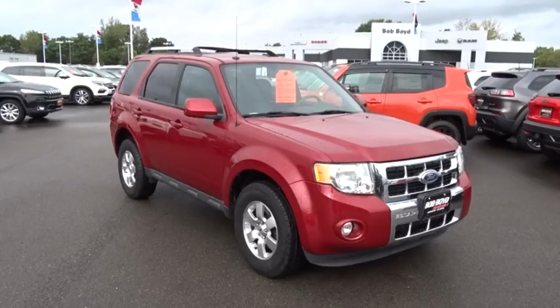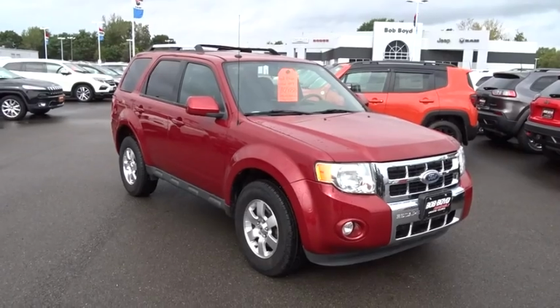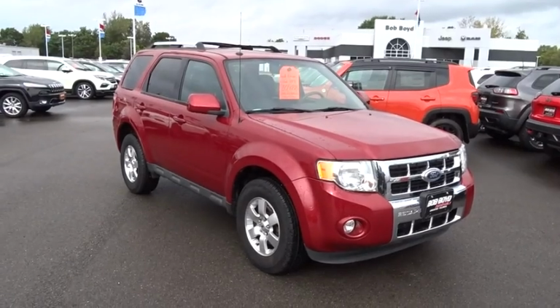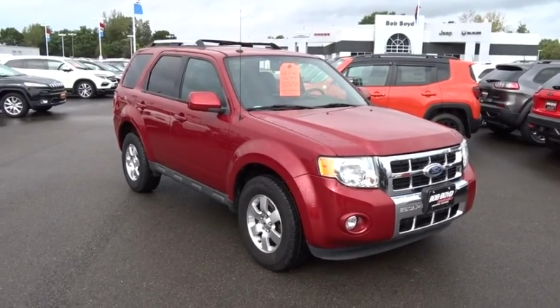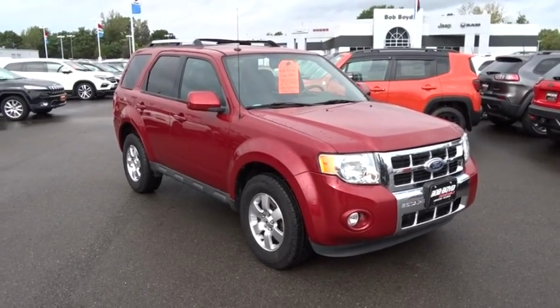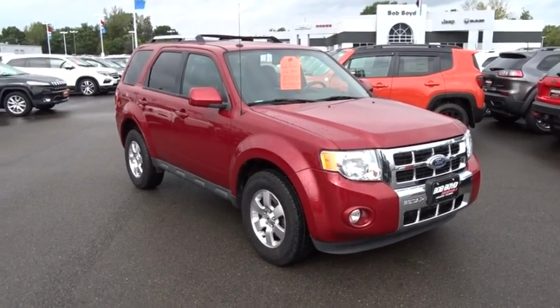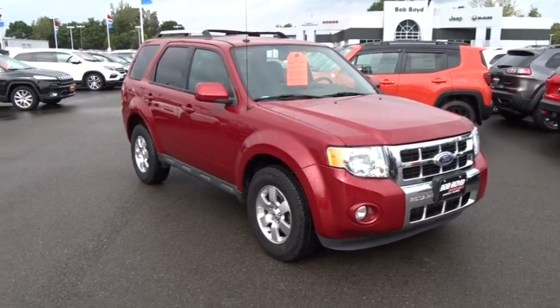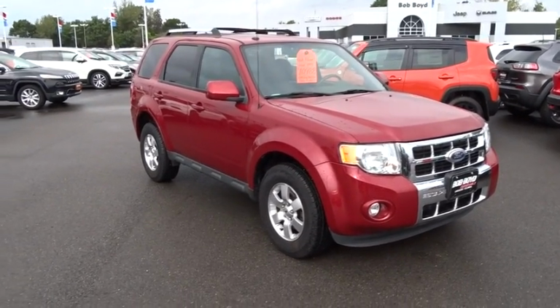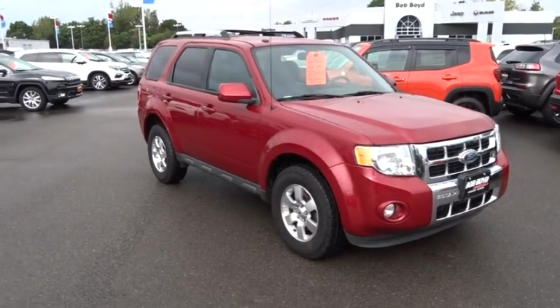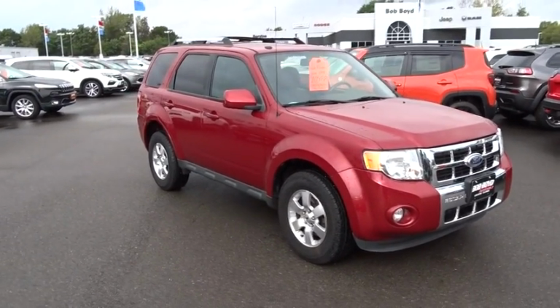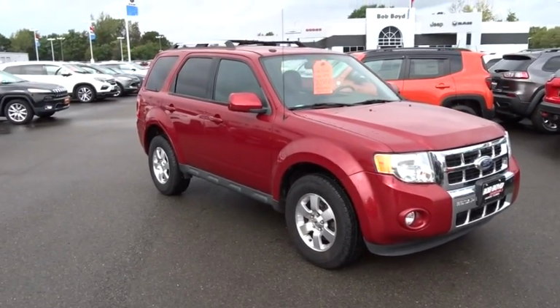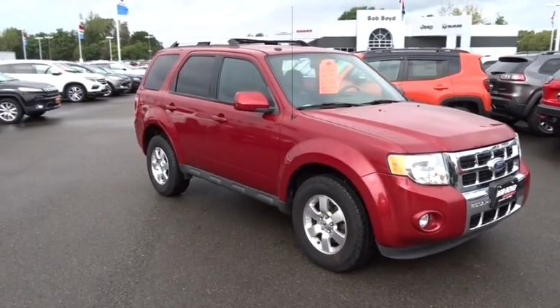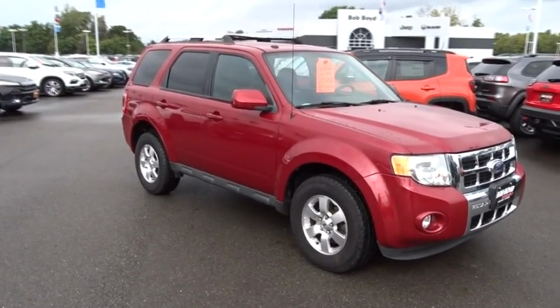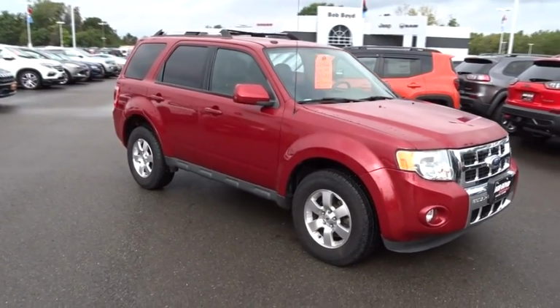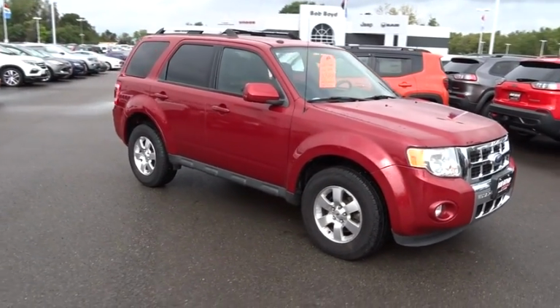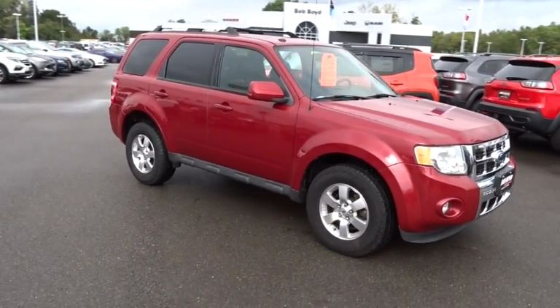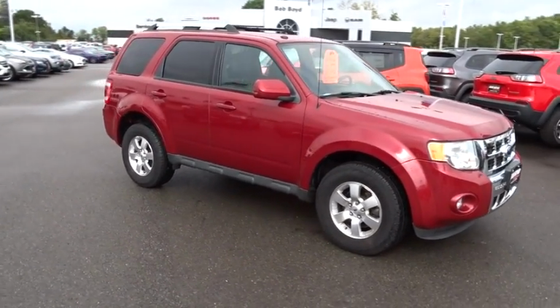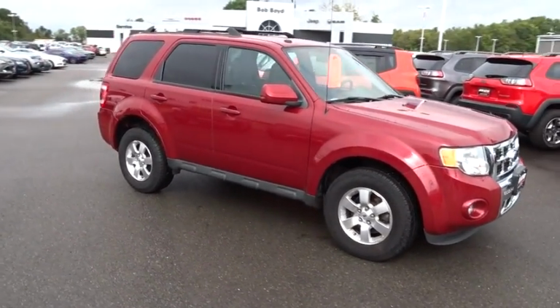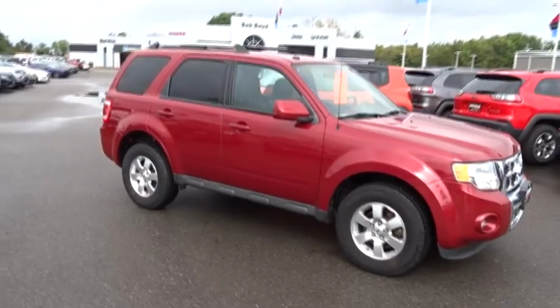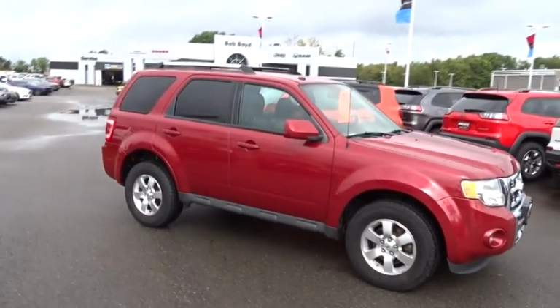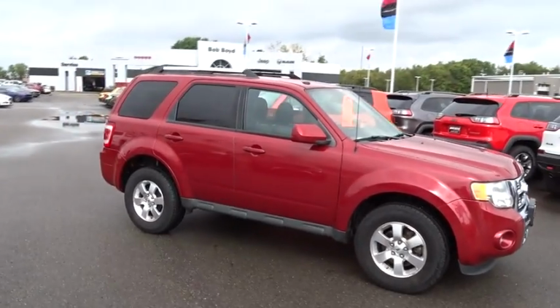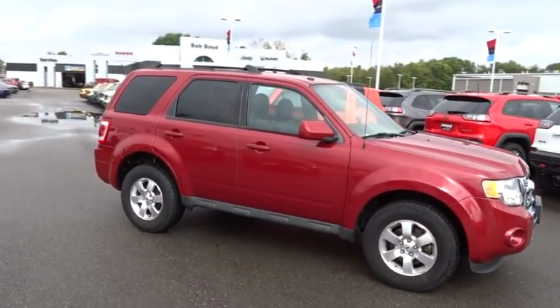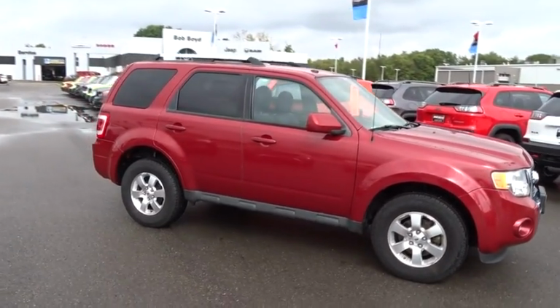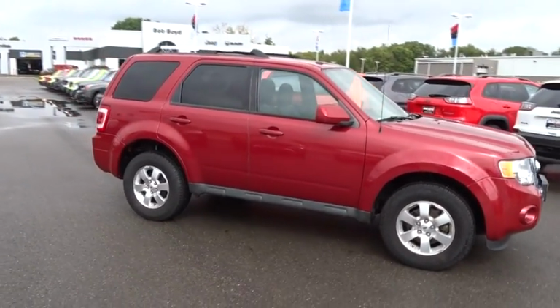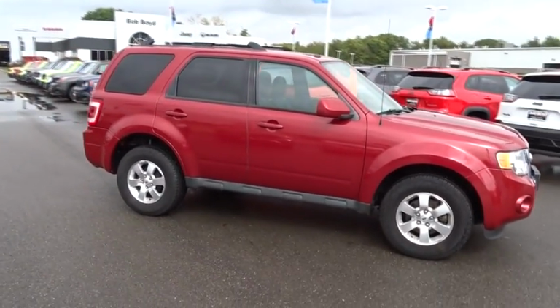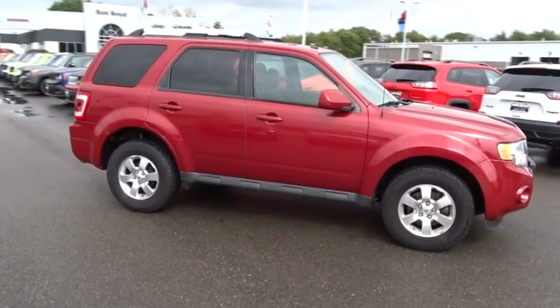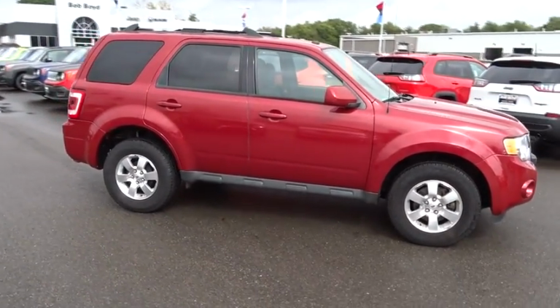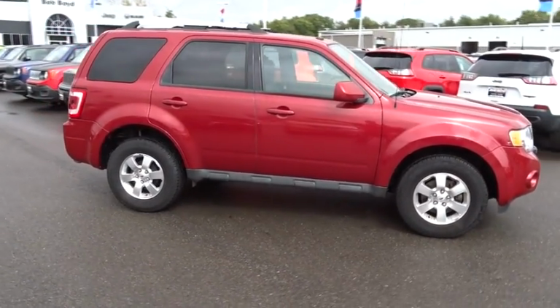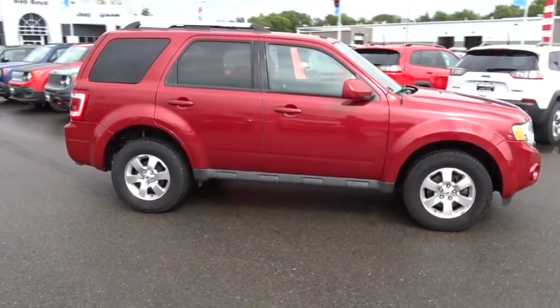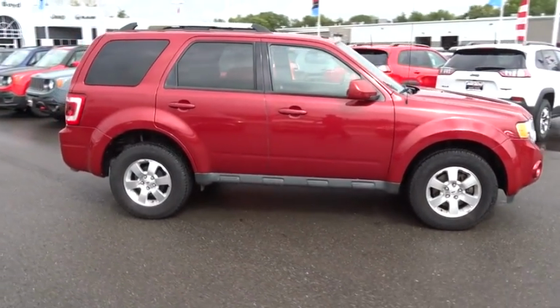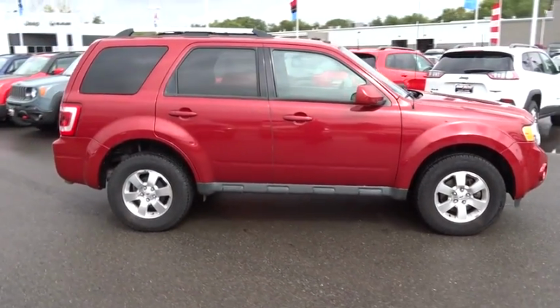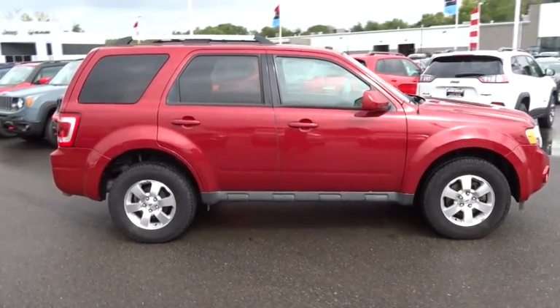The 2010 Ford Escape. Gas engines flex, tow, sip and go with Ford Escape. This vehicle has less than 95,000 miles.